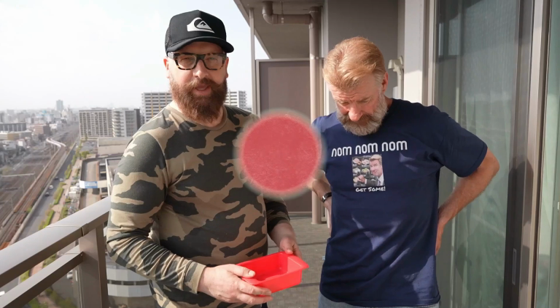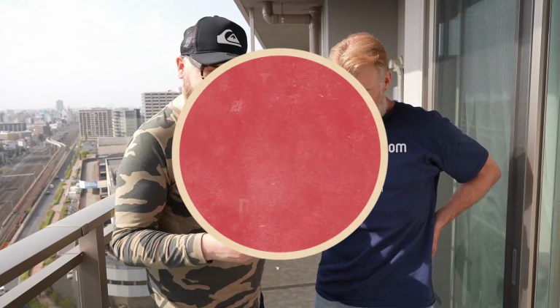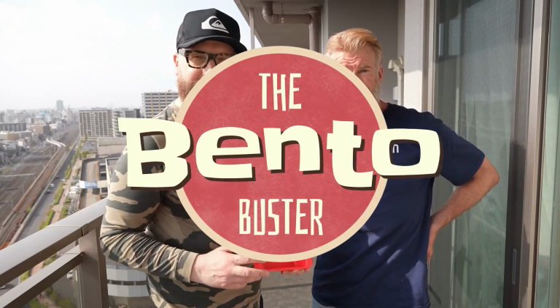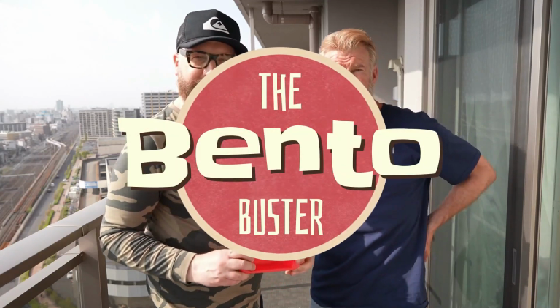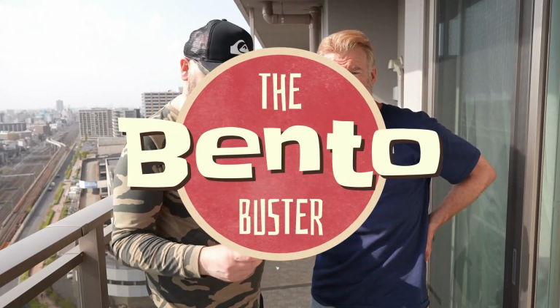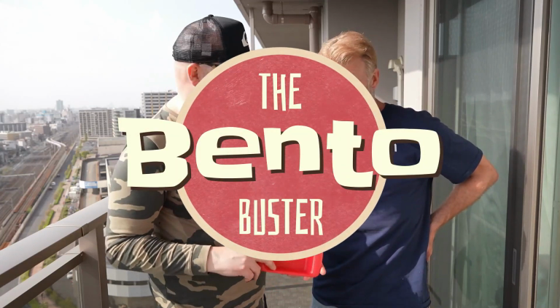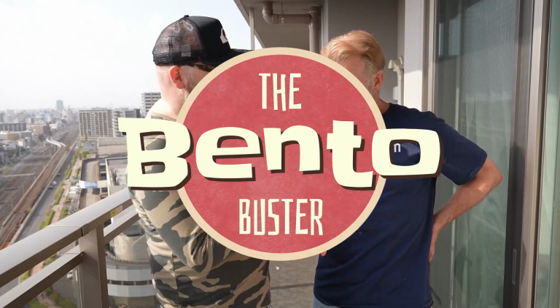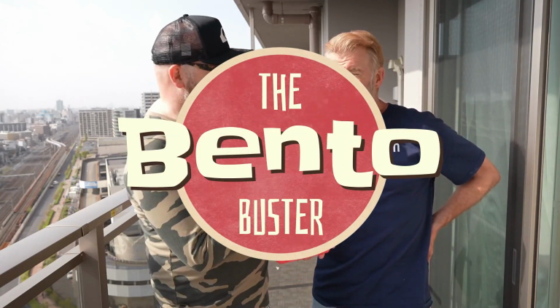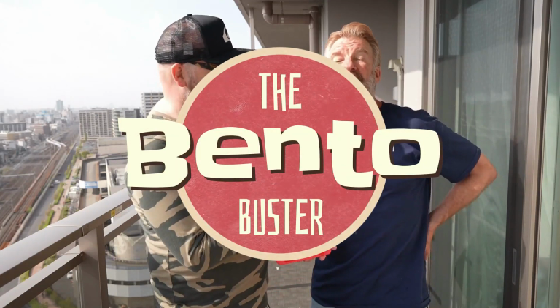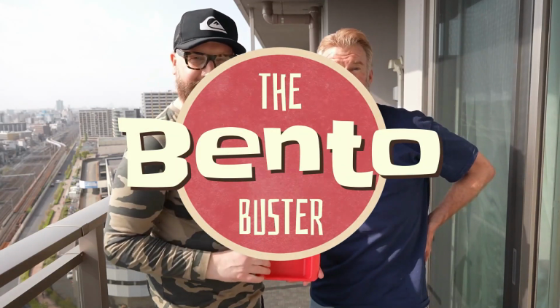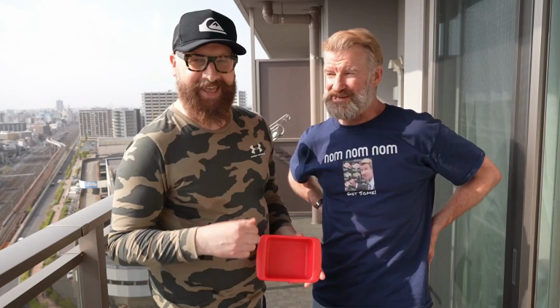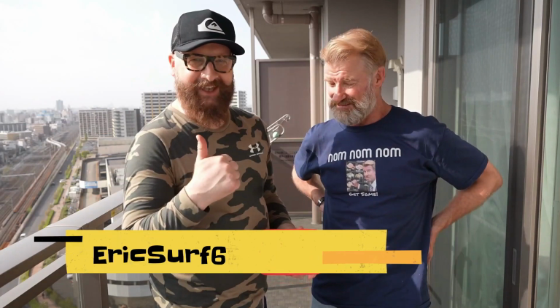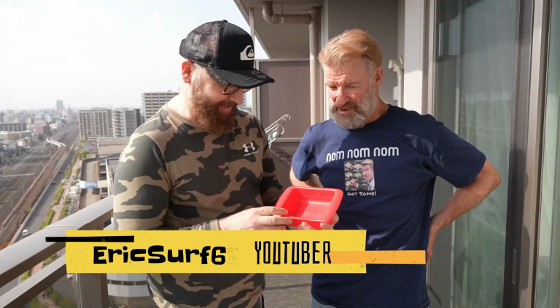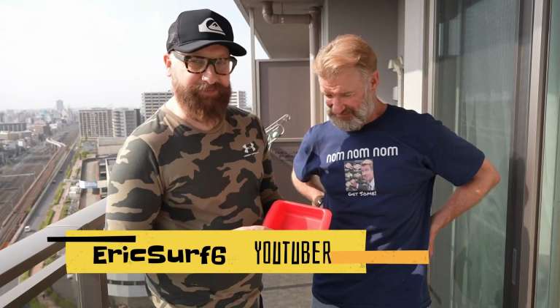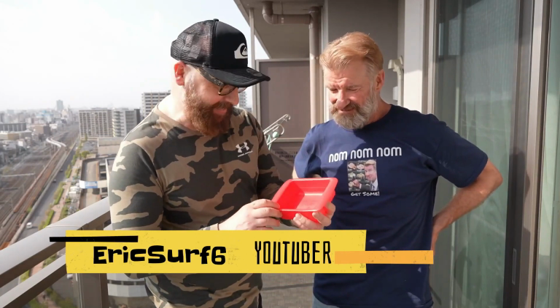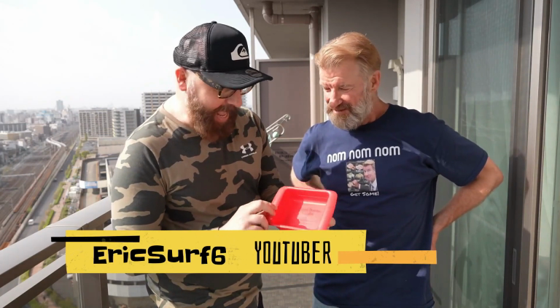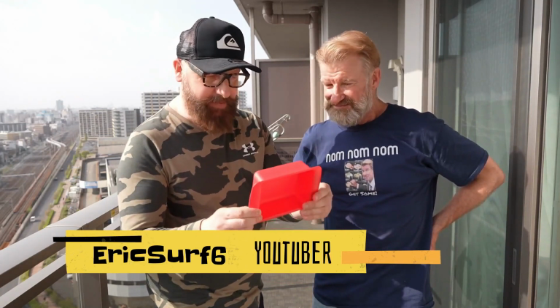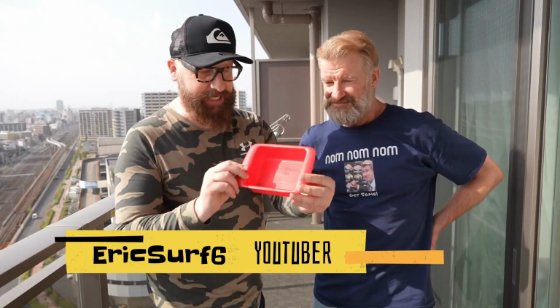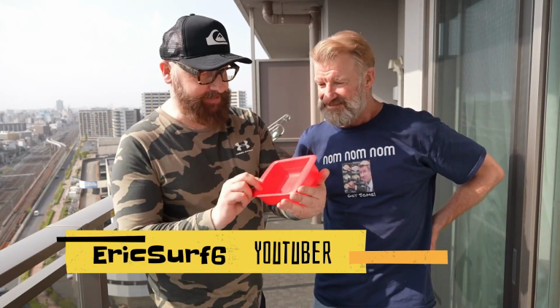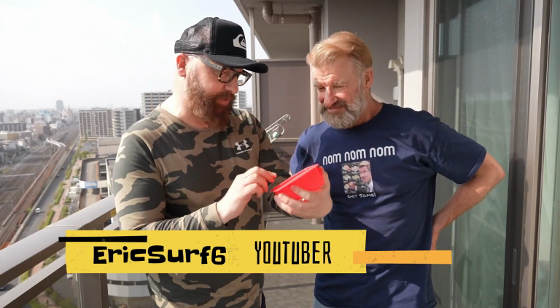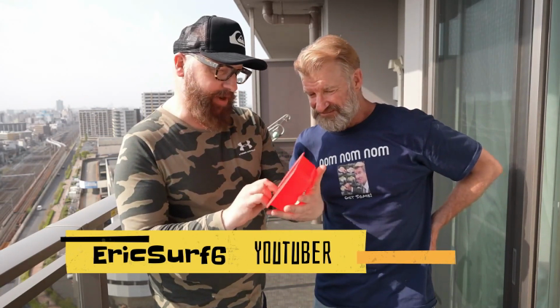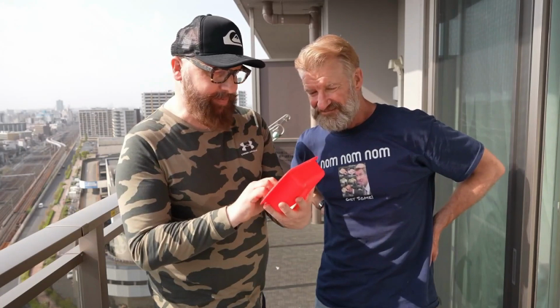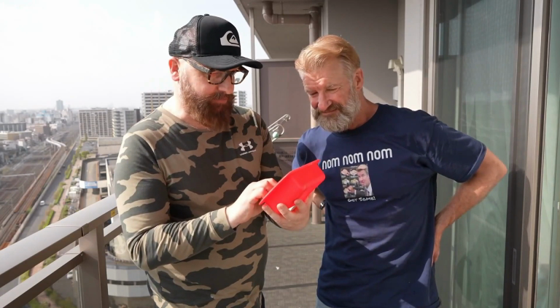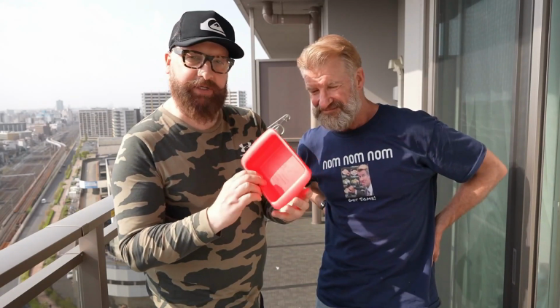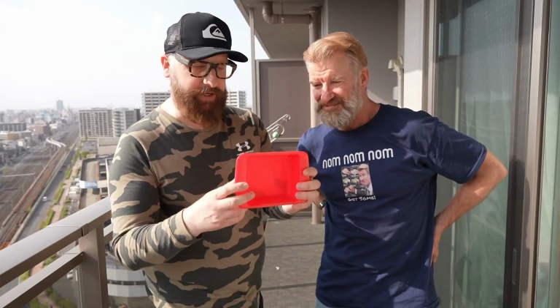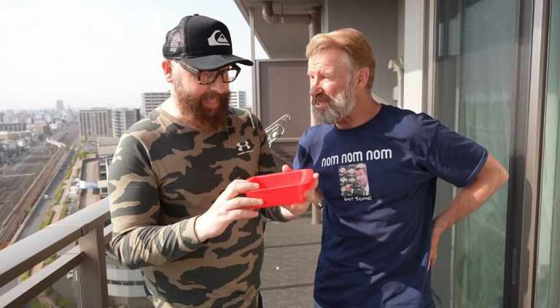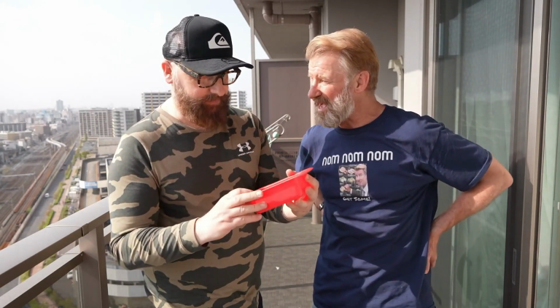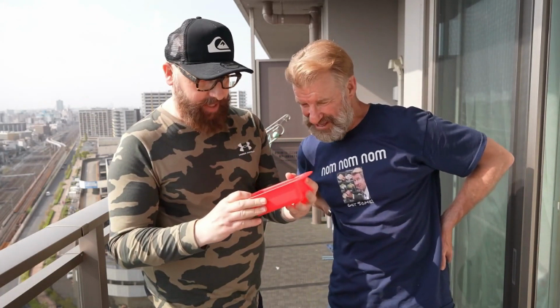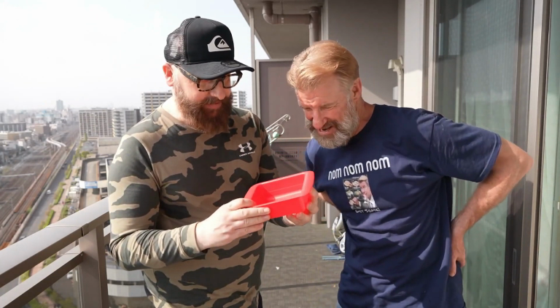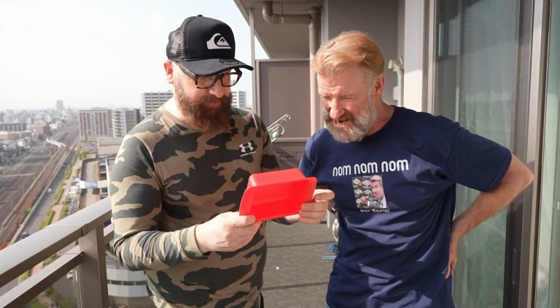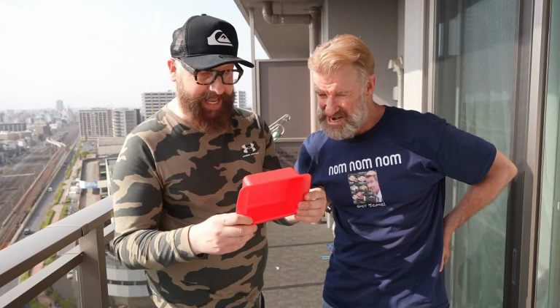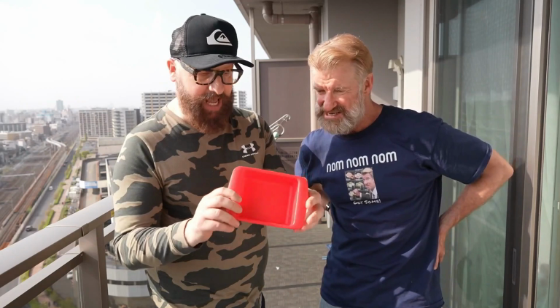Hey guys, welcome back on the Bento Buster and today I have Mr. Eric Surf 6. He's come over to the pan. Today we're going to check out this — it's called the Rapid Ramen Cooker. It's a kitchen gadget, and it gives the perfect ramen every time.